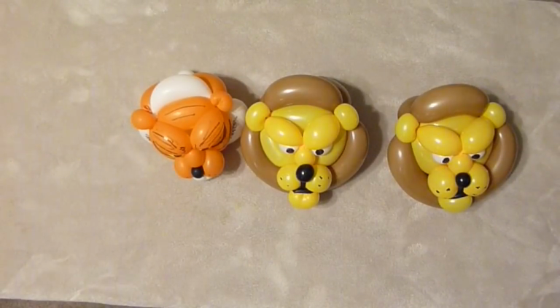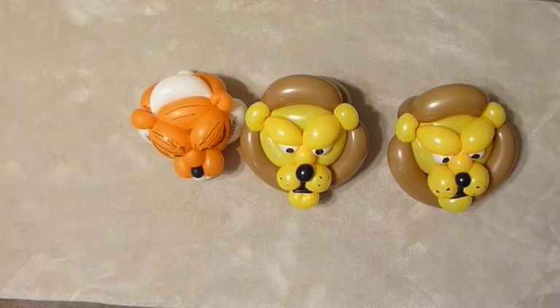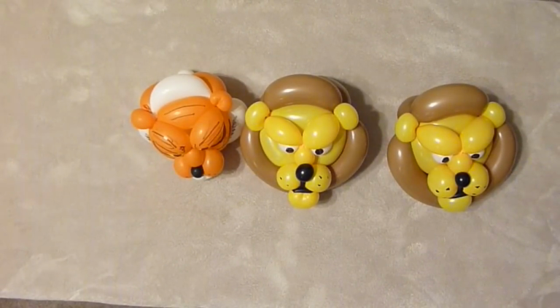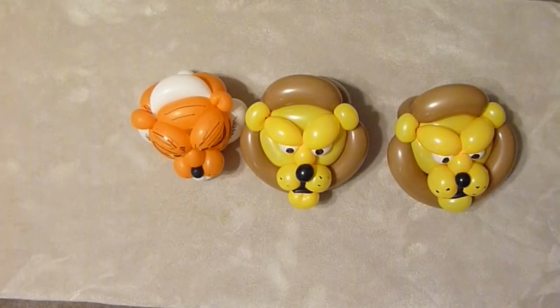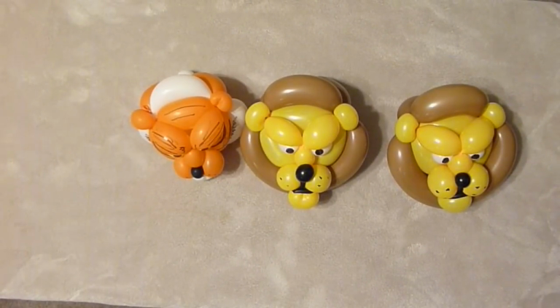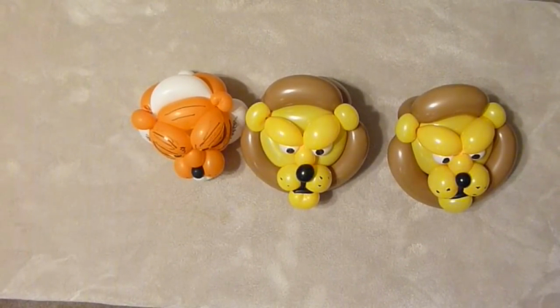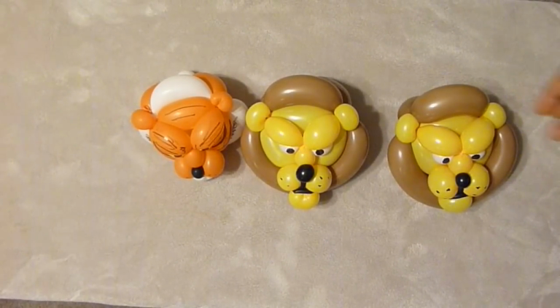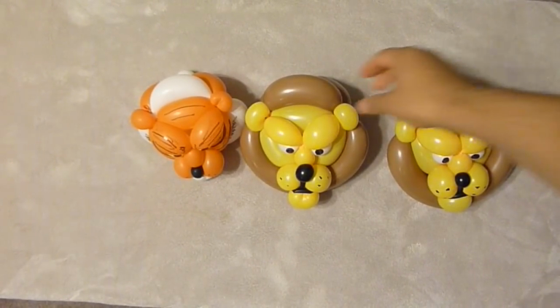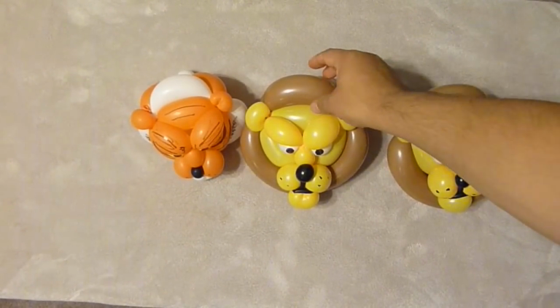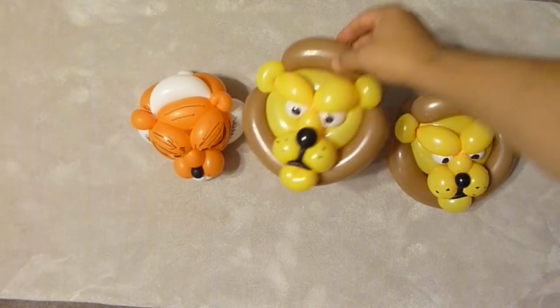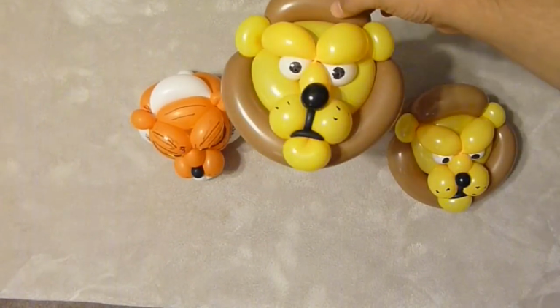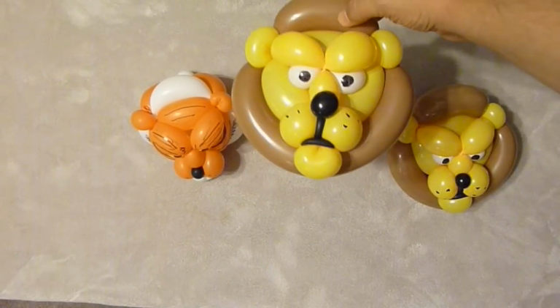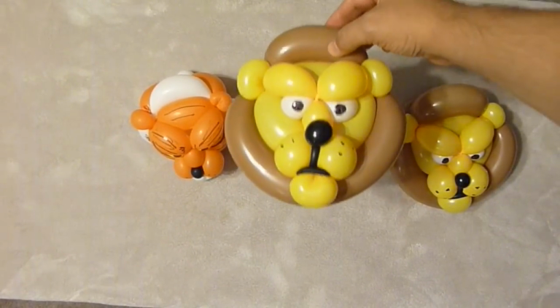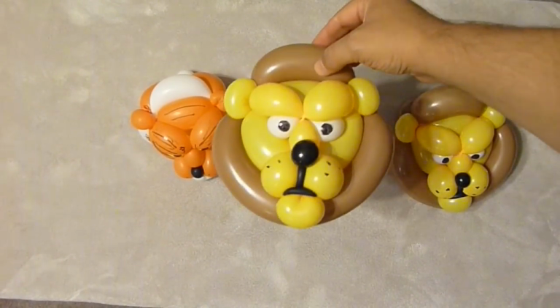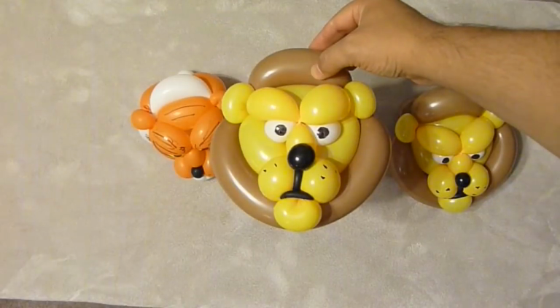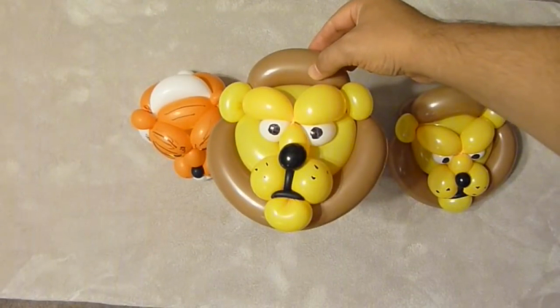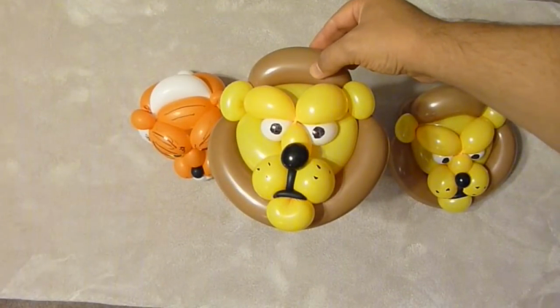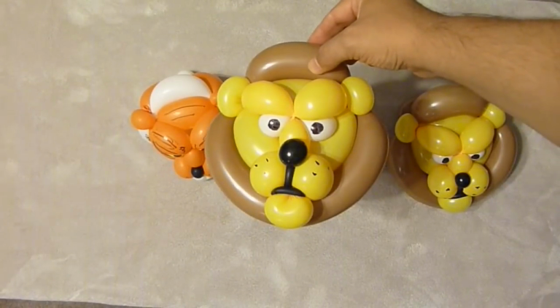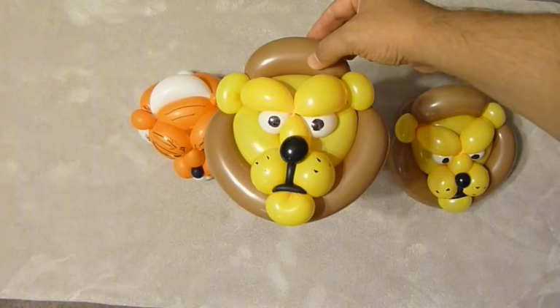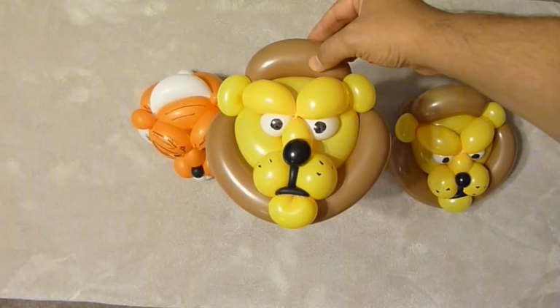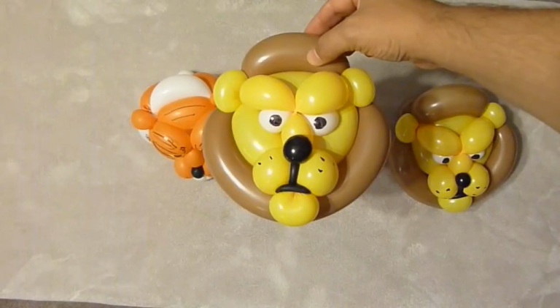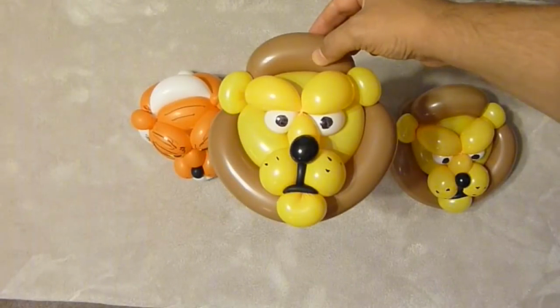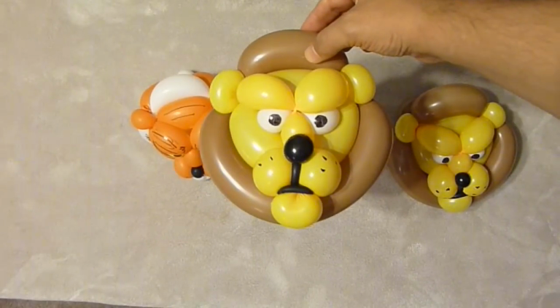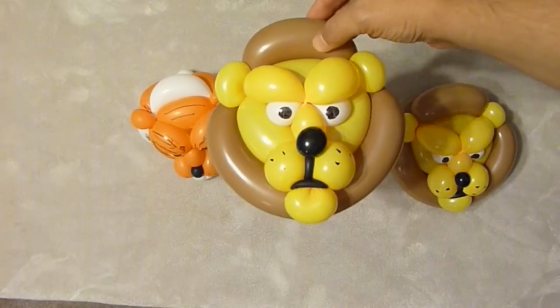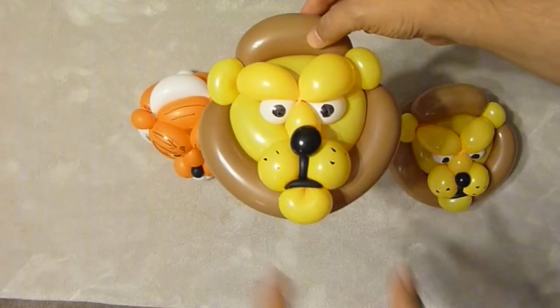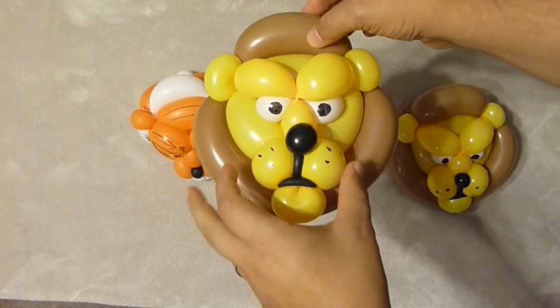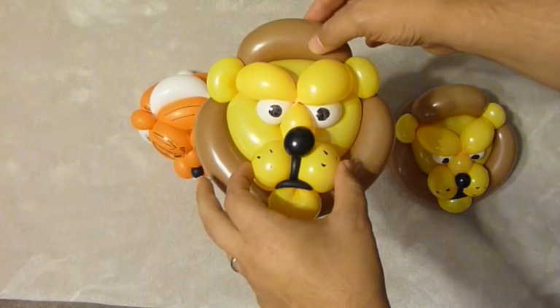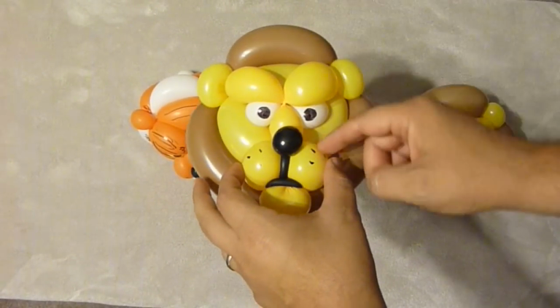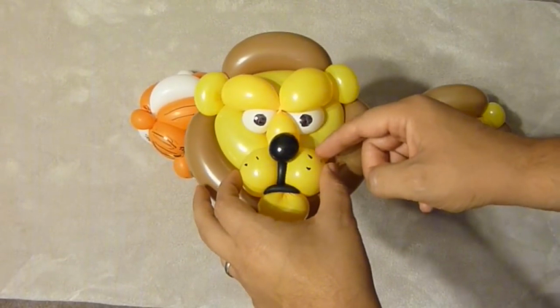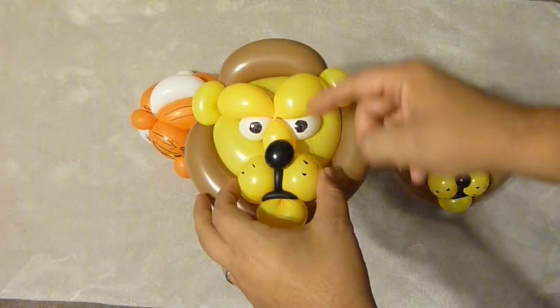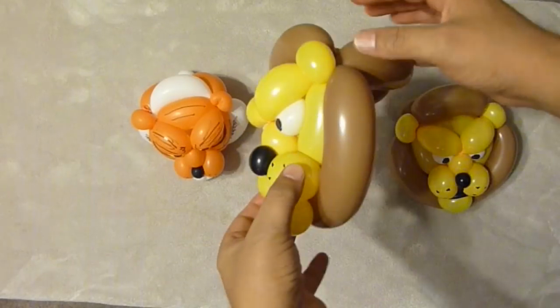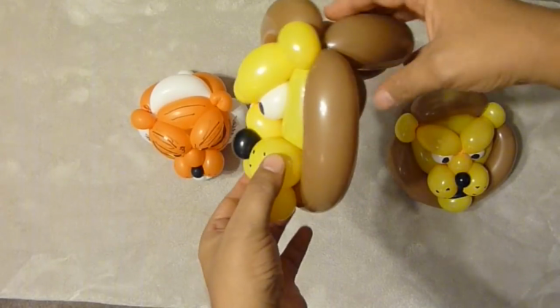Hey everybody, Mr. Boma from Mr. Boma's Balloons. I wanted to show you the lion variation of the tiger that I taught. So this is the lion head, and I've had some questions in that video — I mentioned kind of moving the muzzle up.